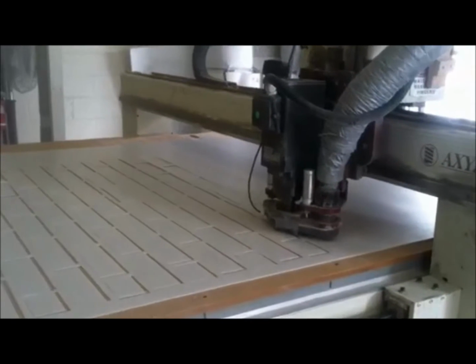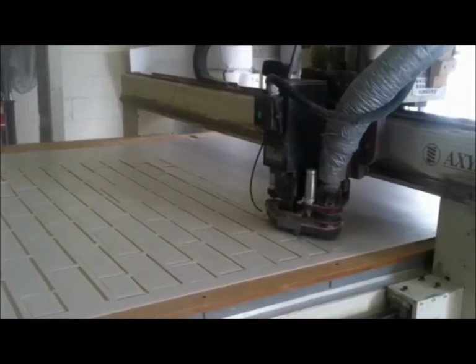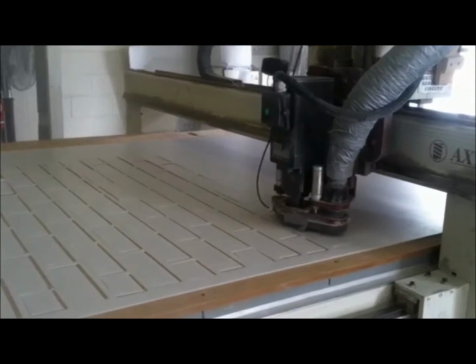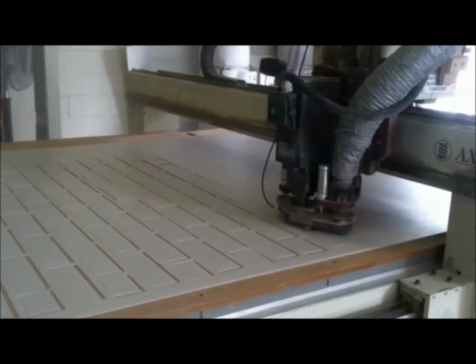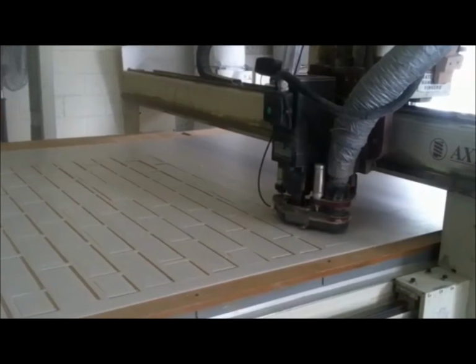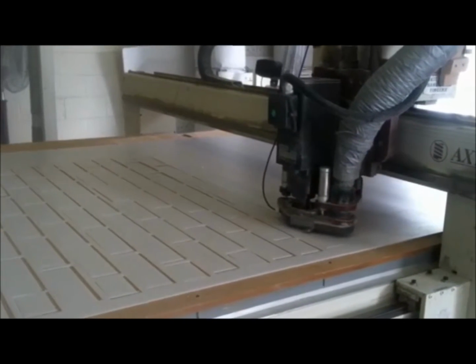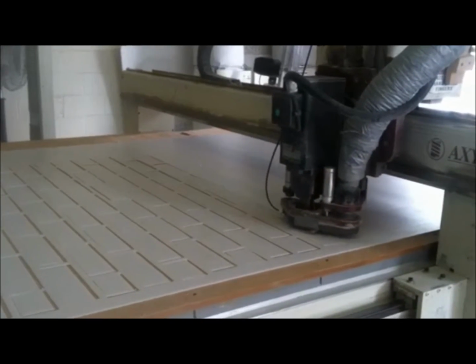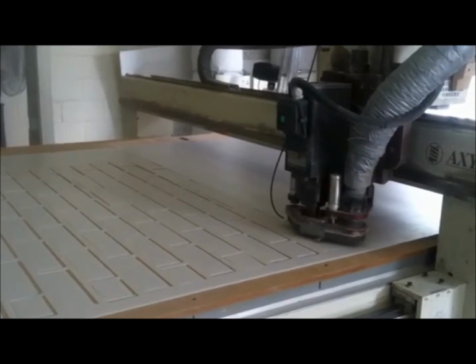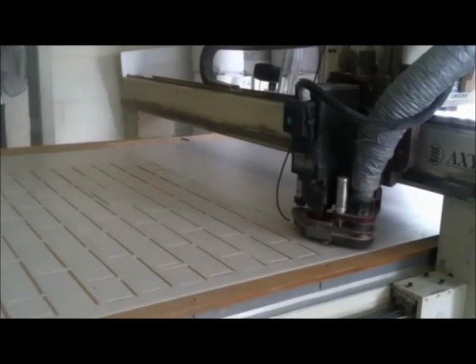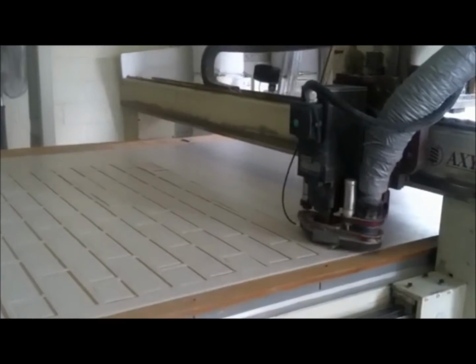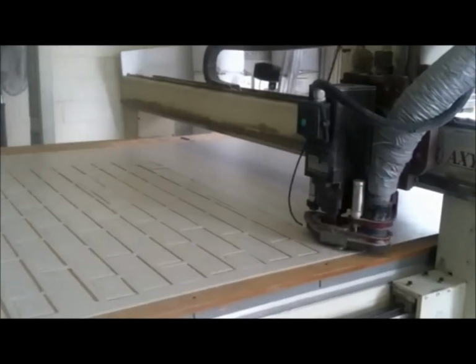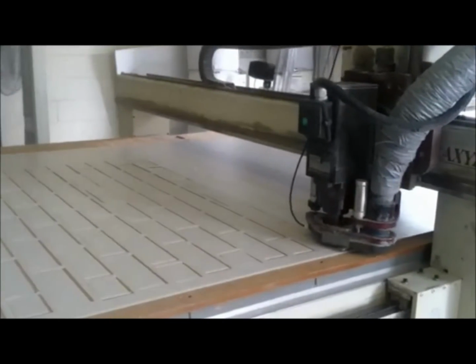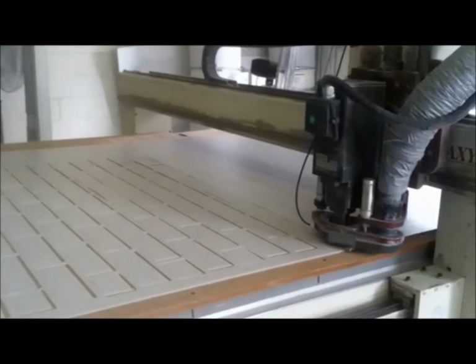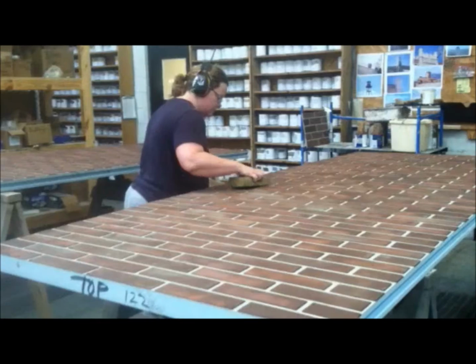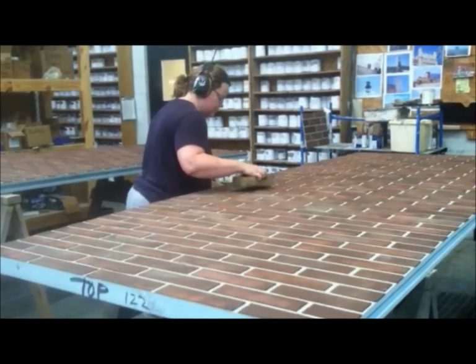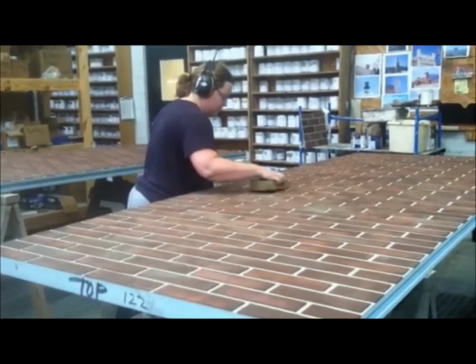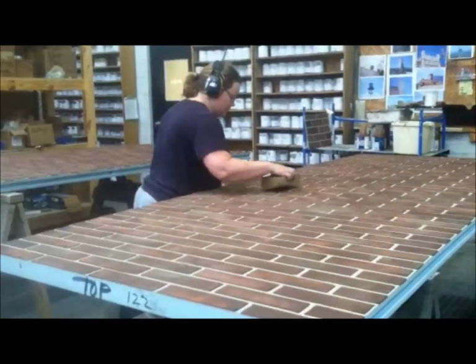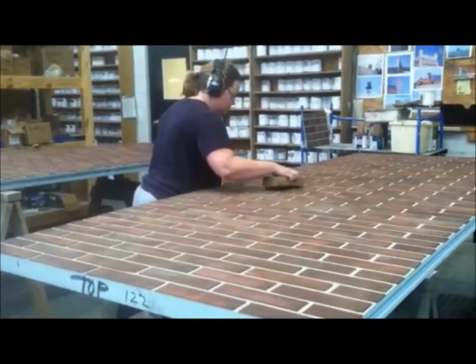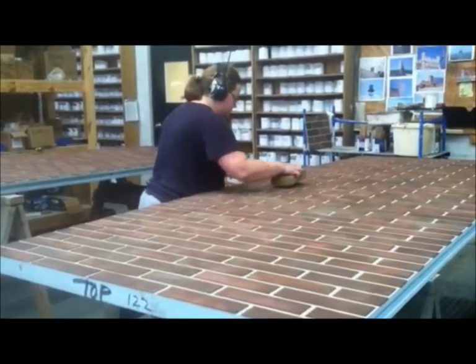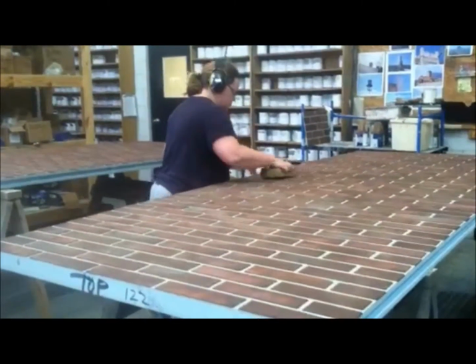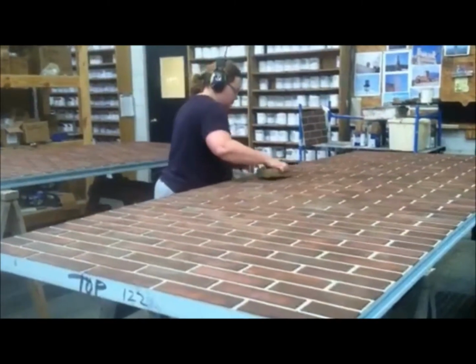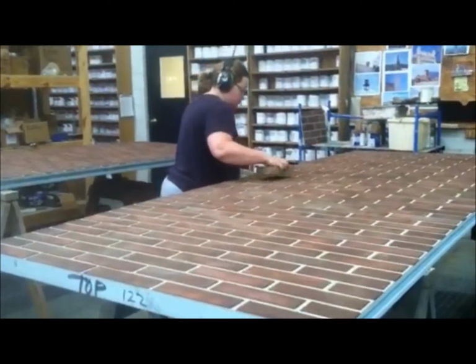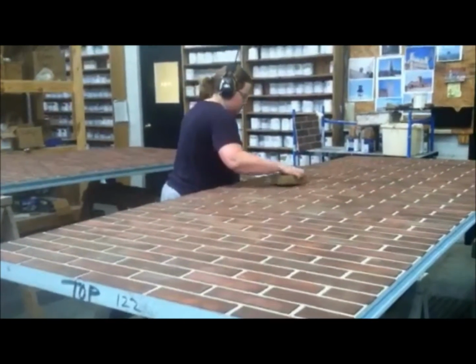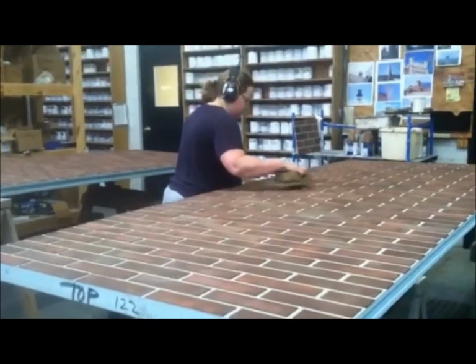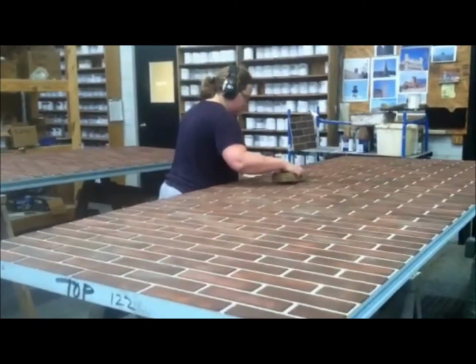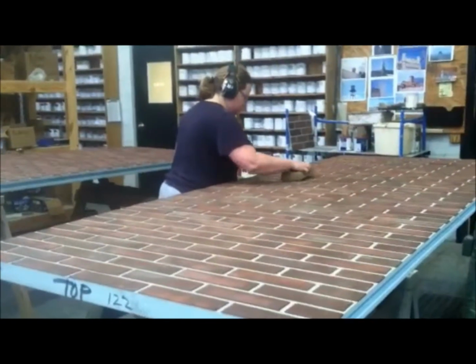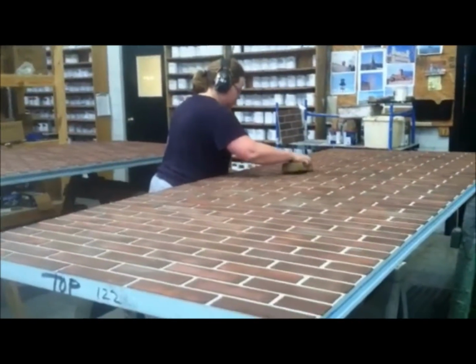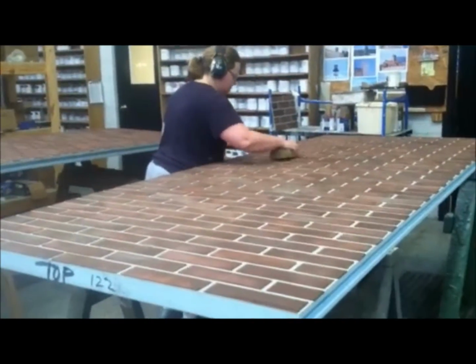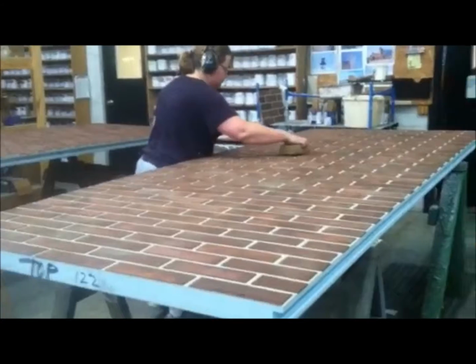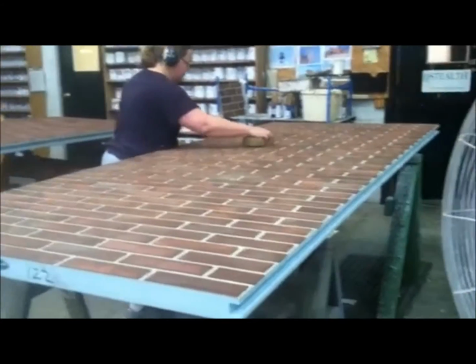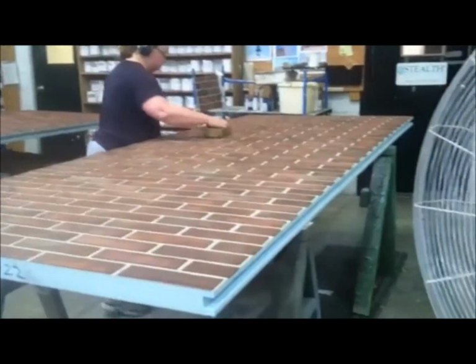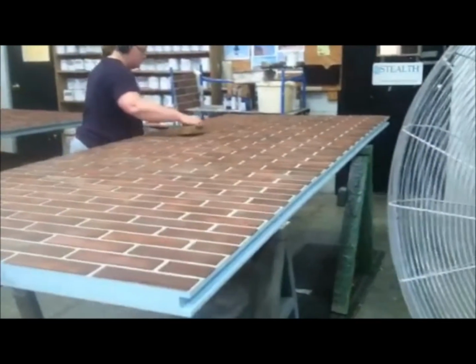Once the jig is cut, the Stealth team can then begin the color and texture process. We apply the brick texture using the jig. Our artist then paints the brick to match the existing brick pattern of the building in which the concealment will be attached.